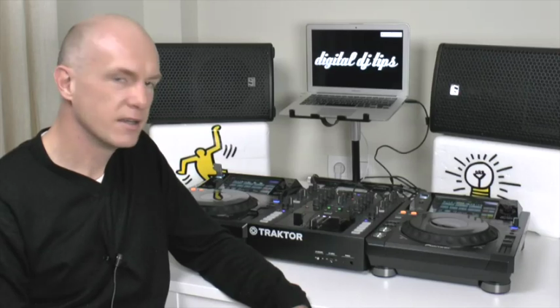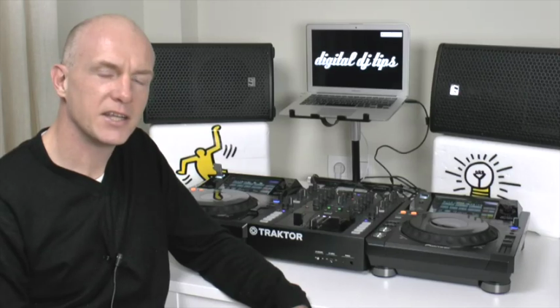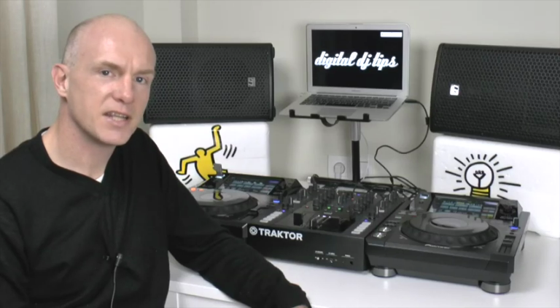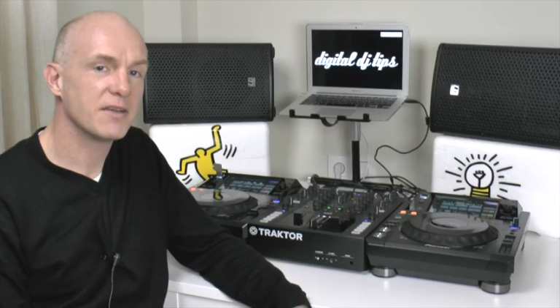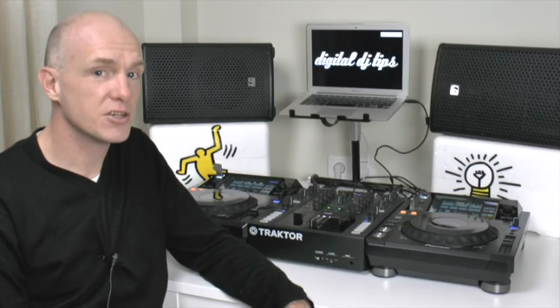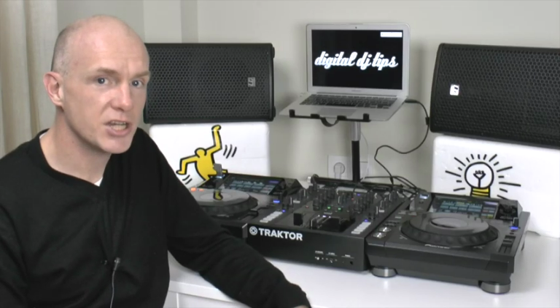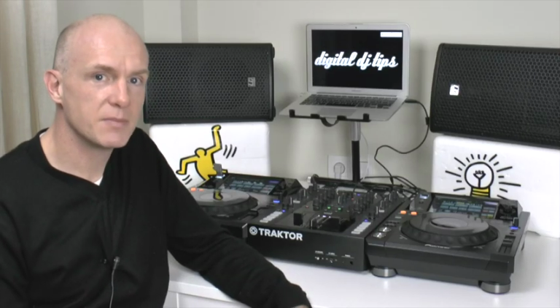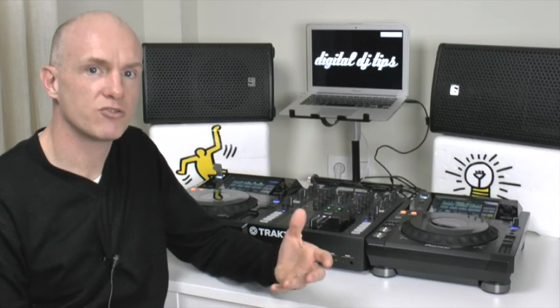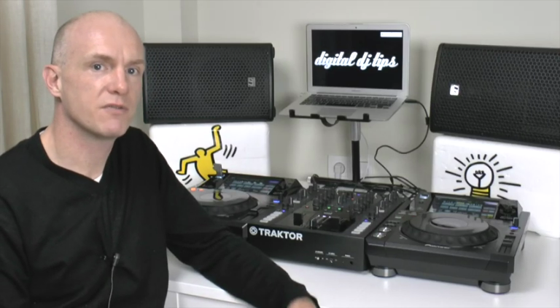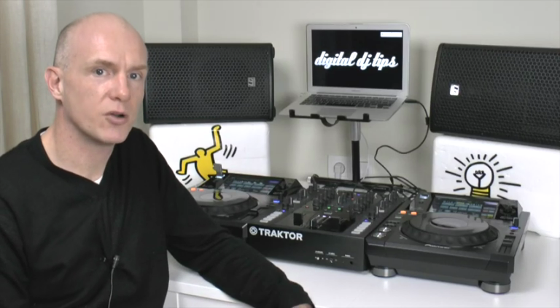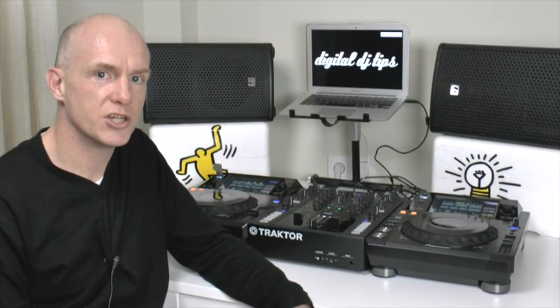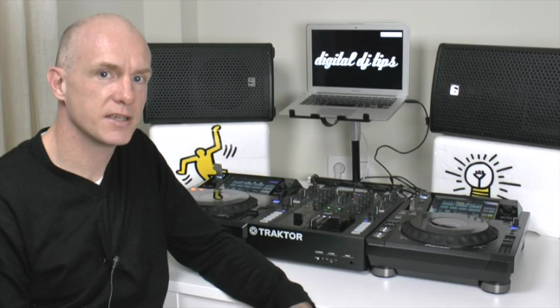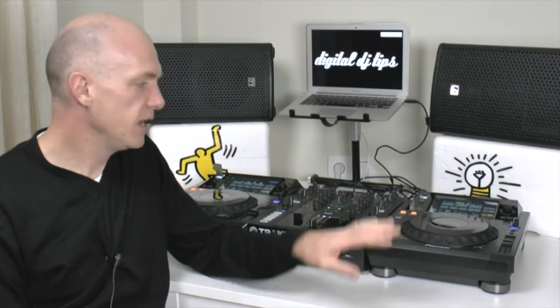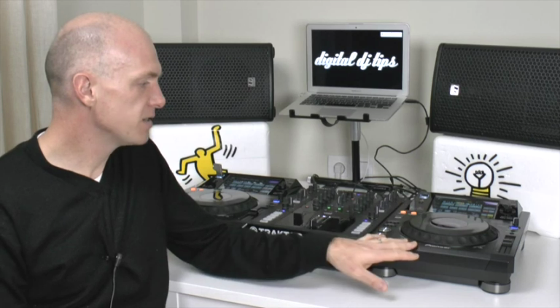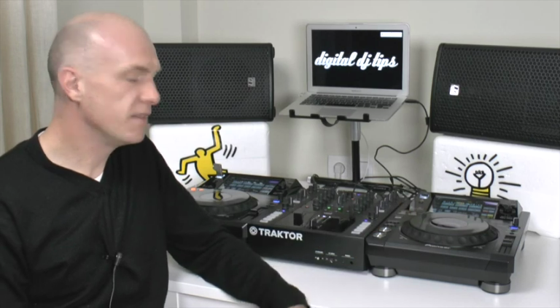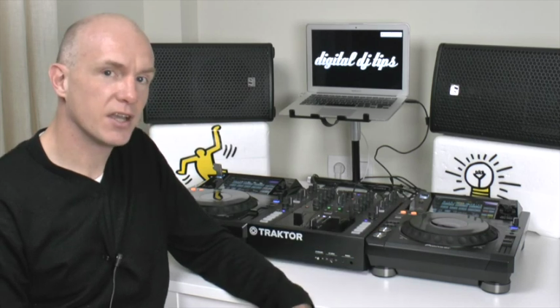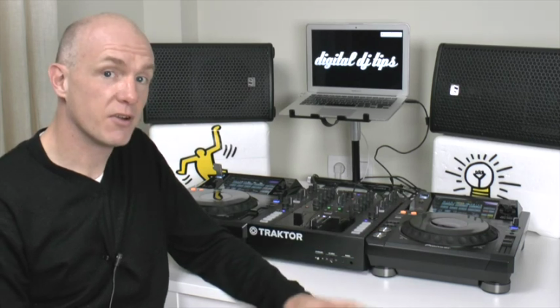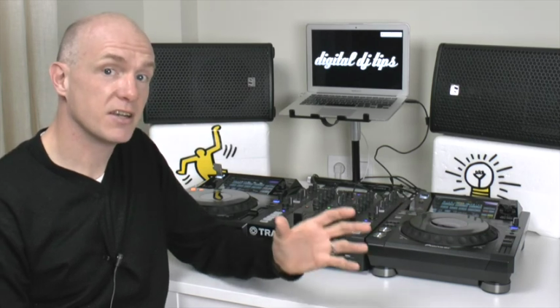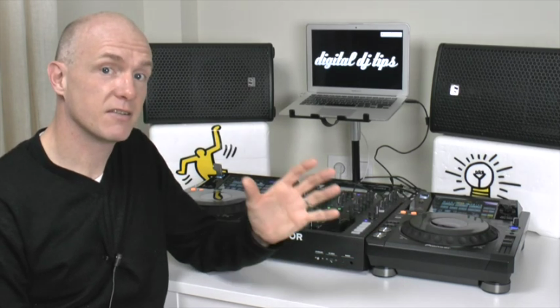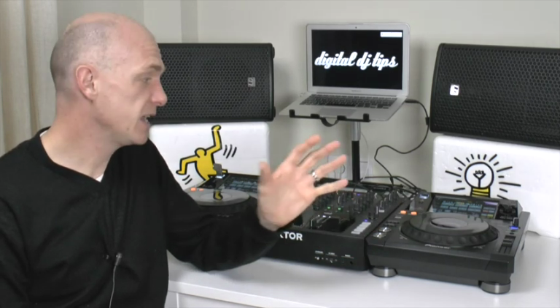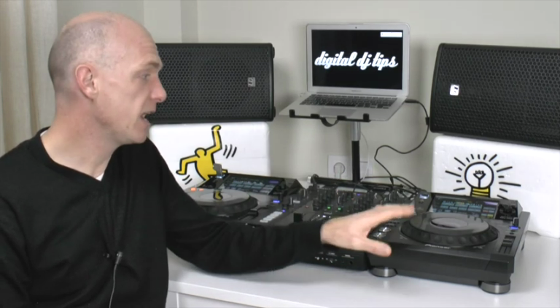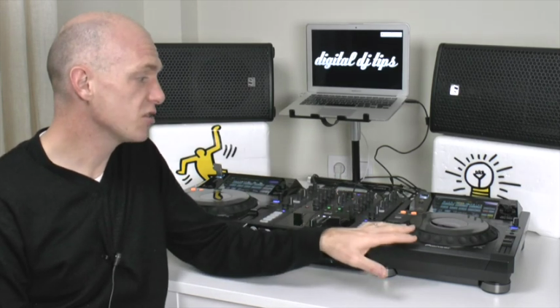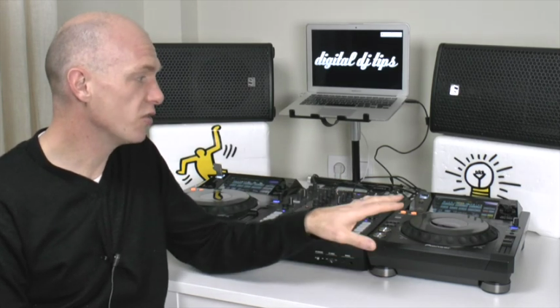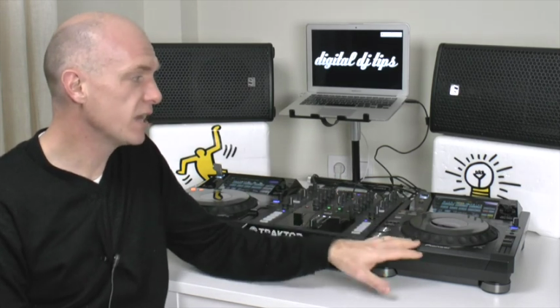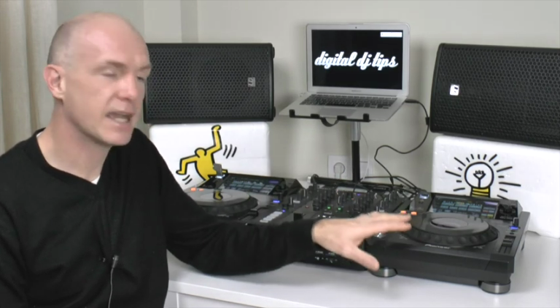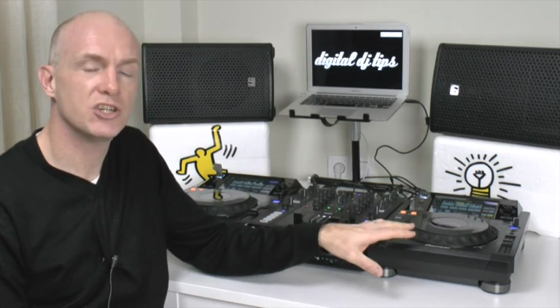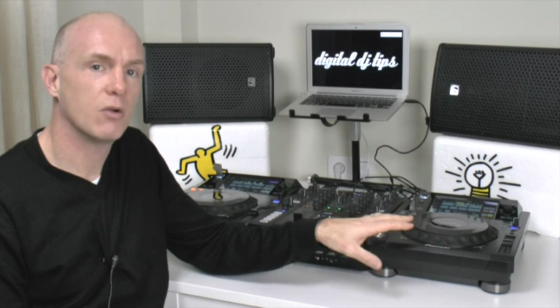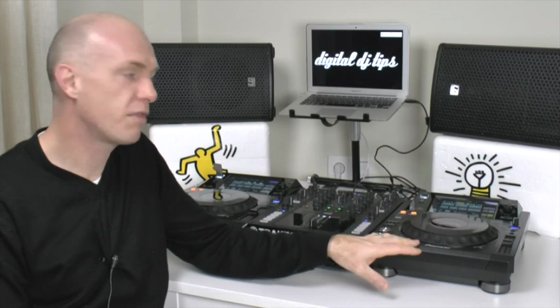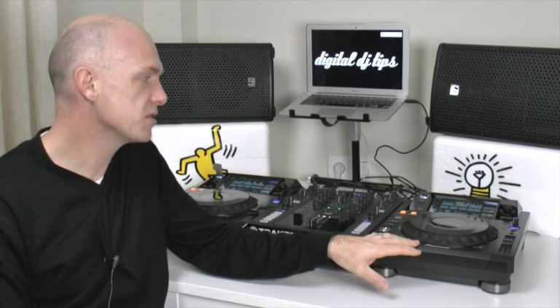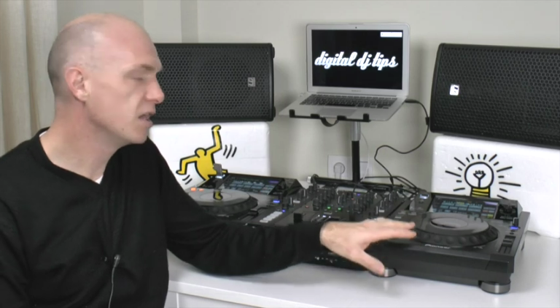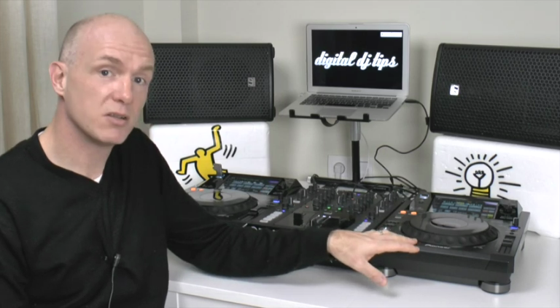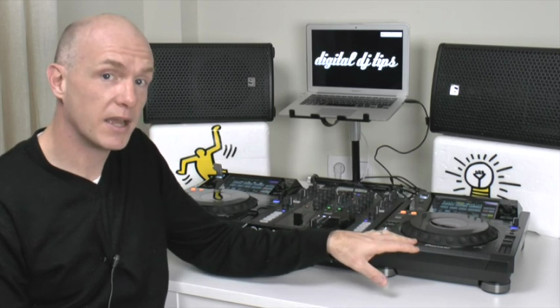How are you doing? Steve here from Digital DJ Tips and Scratching for Controller DJs, and in this video I'm very excited to be getting my hands on the Pioneer XDJ-1000 Multiplayer.